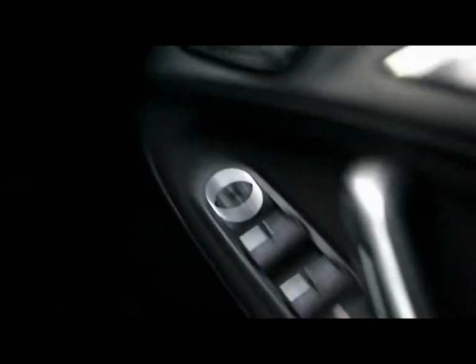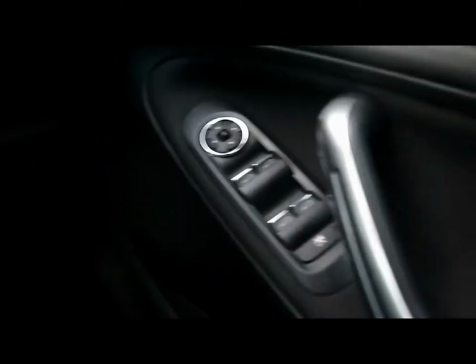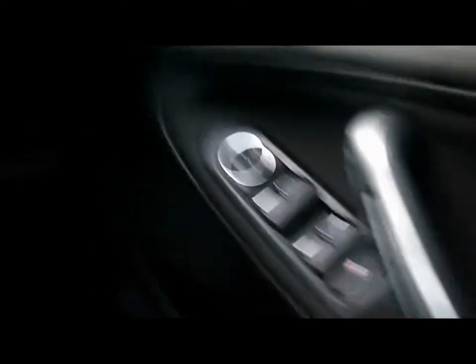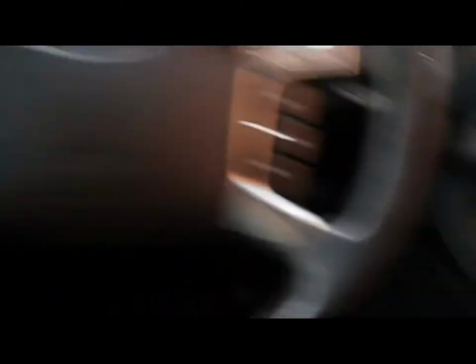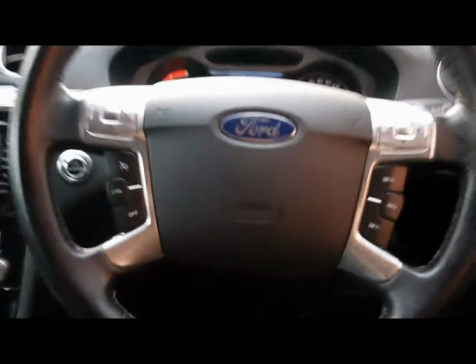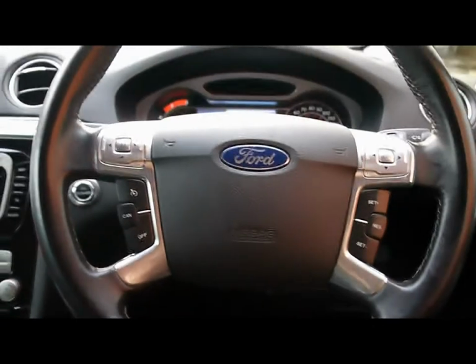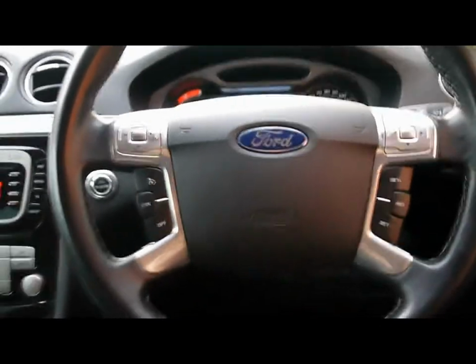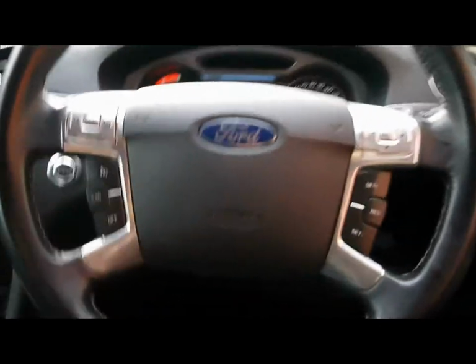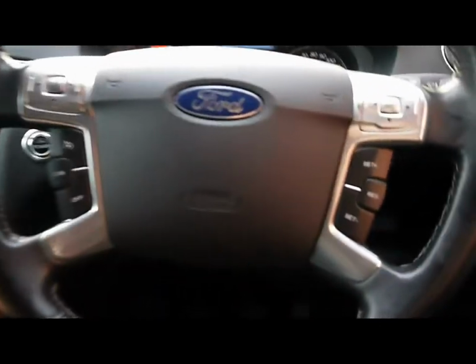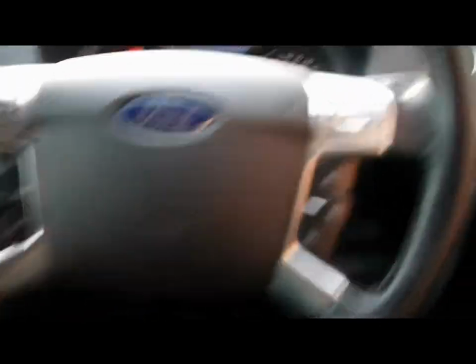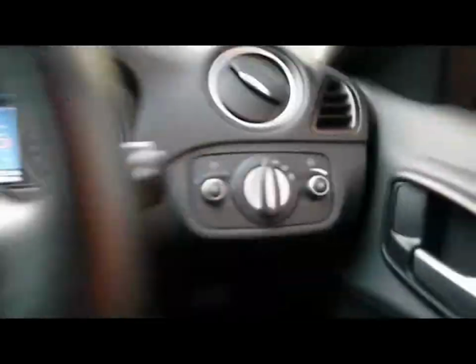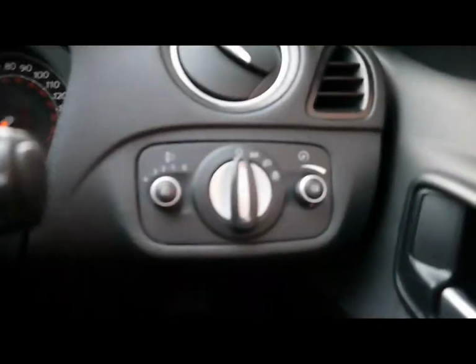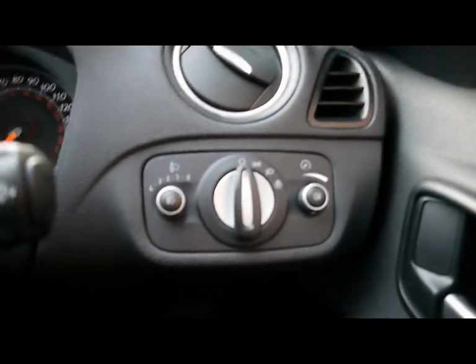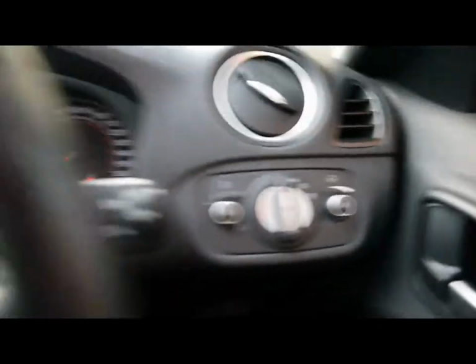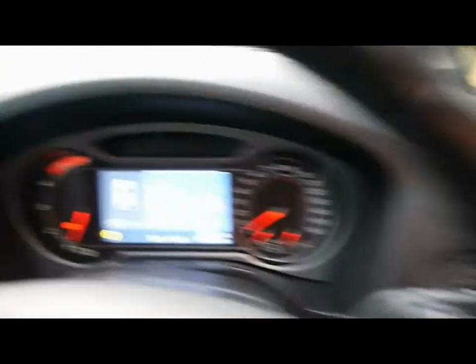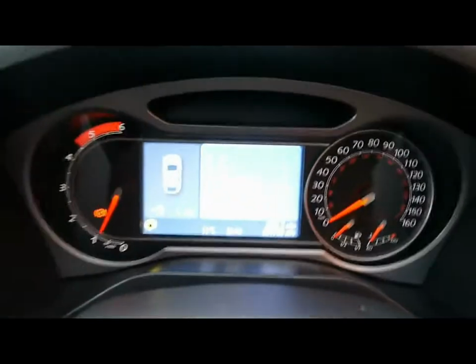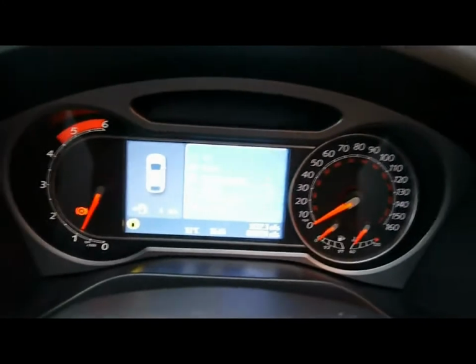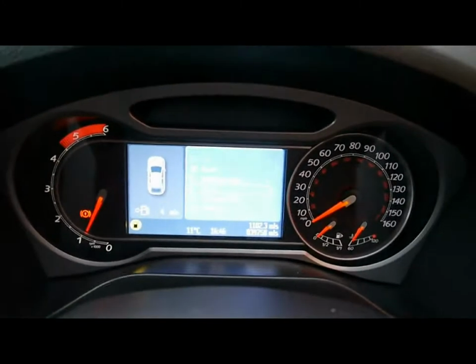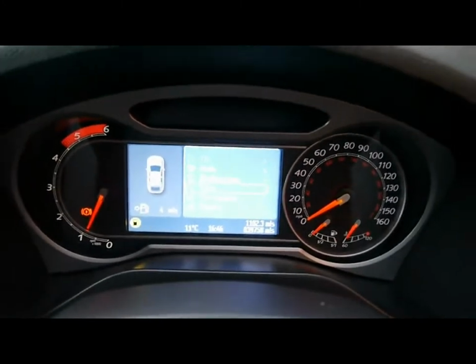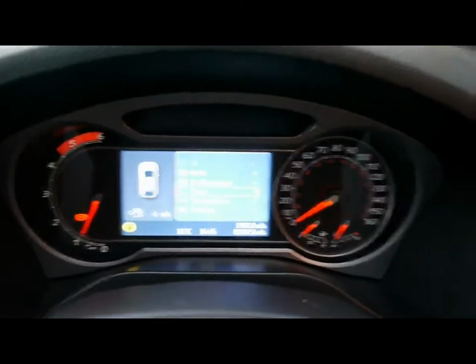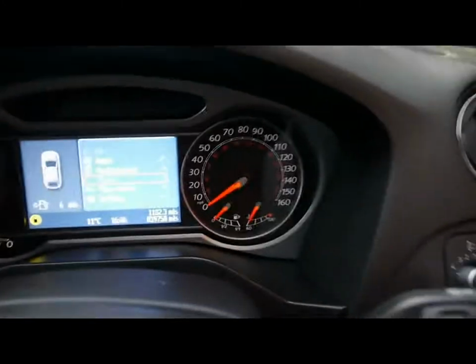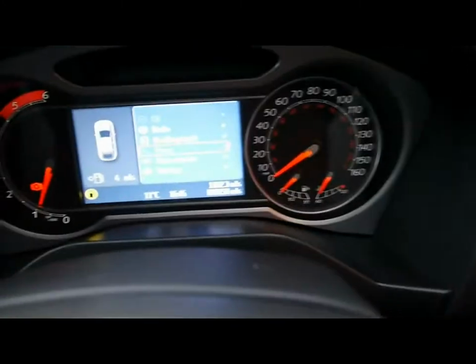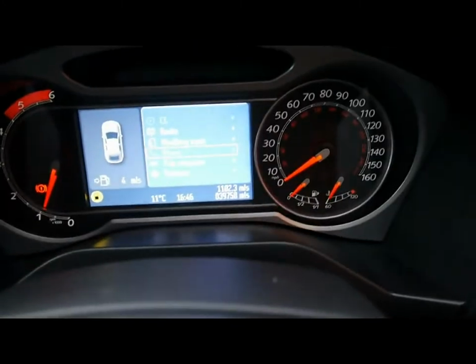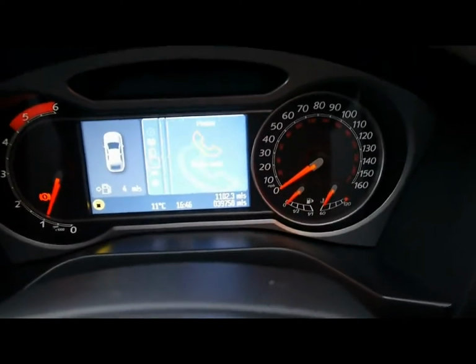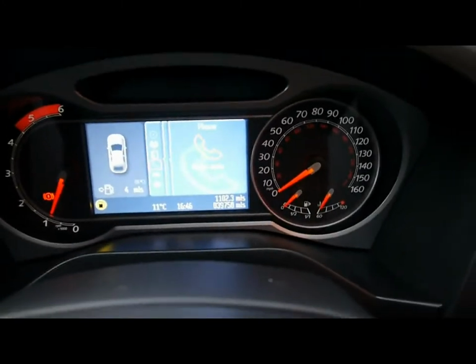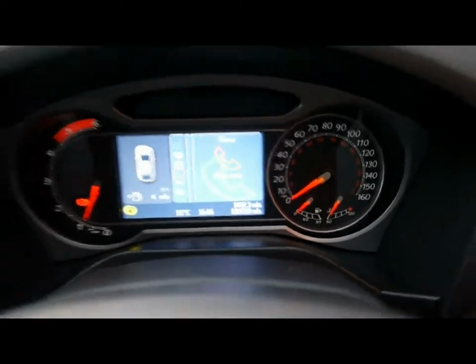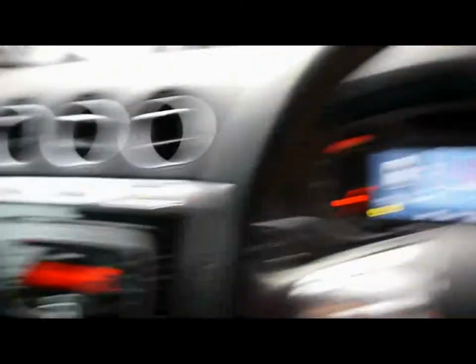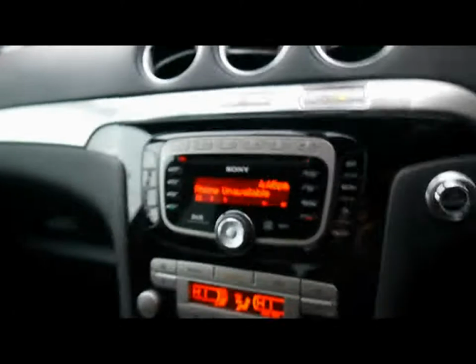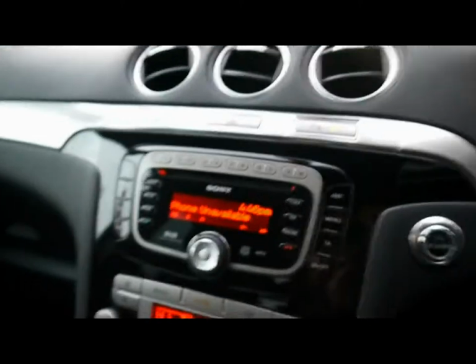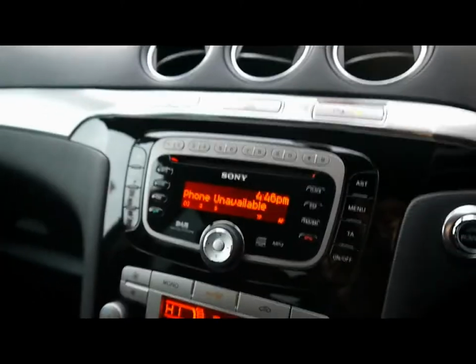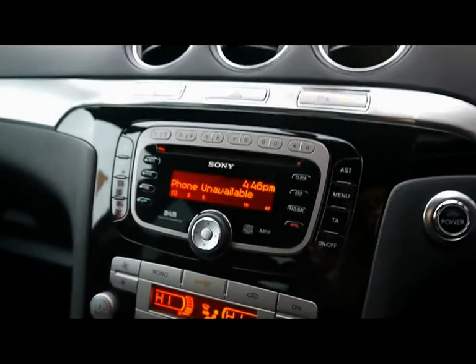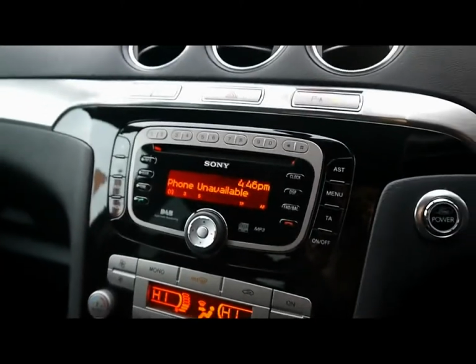Electric windows and mirrors, multi-function steering wheel with cruise control and media controls, and all the headlight controls. You've got the Ford Connect Plus onboard computer system. The vehicle currently has 39,000 miles. For the entertainment system you have a CD player and a radio.